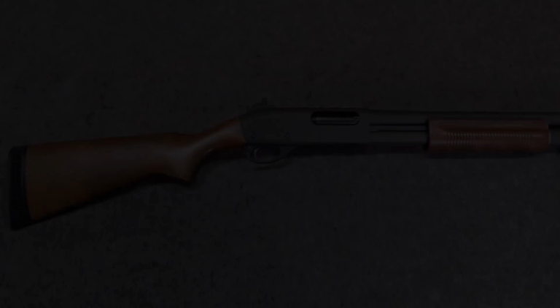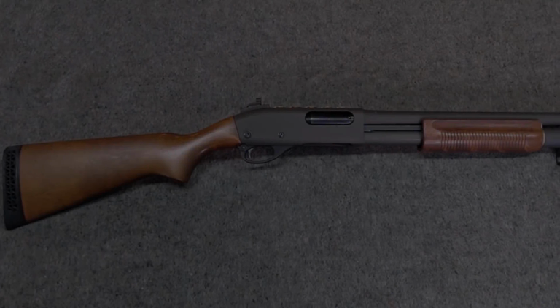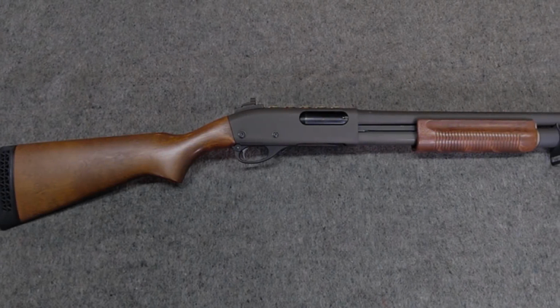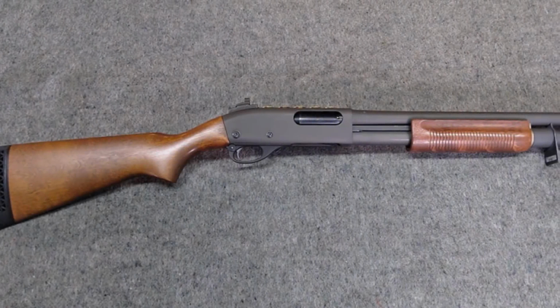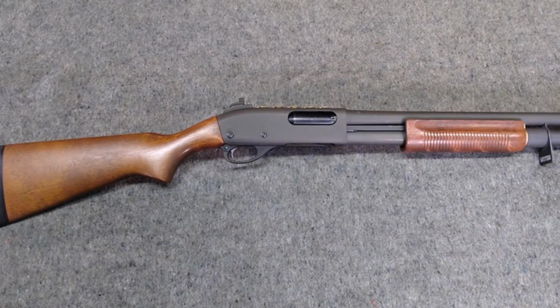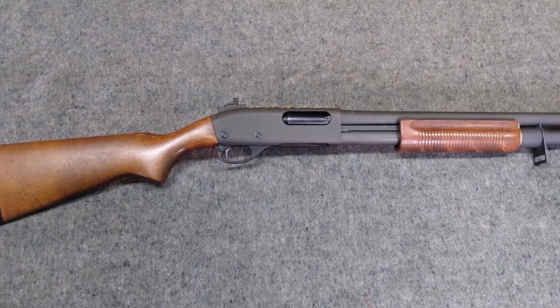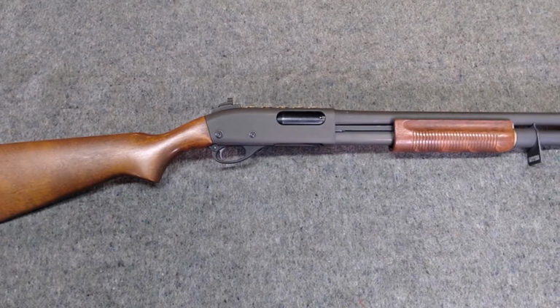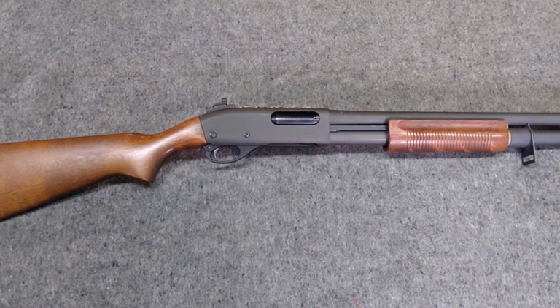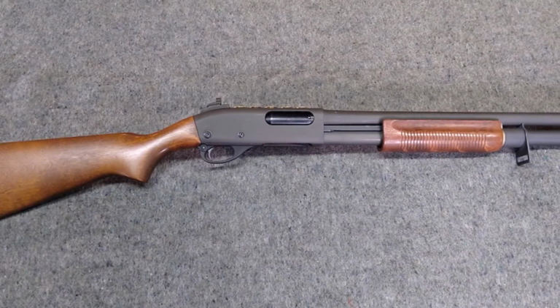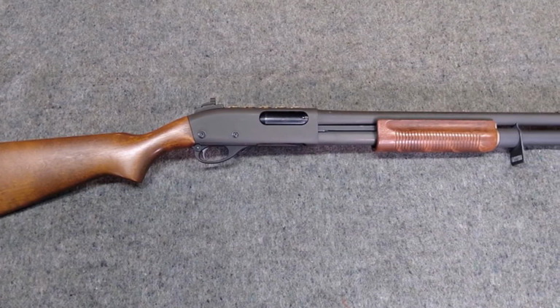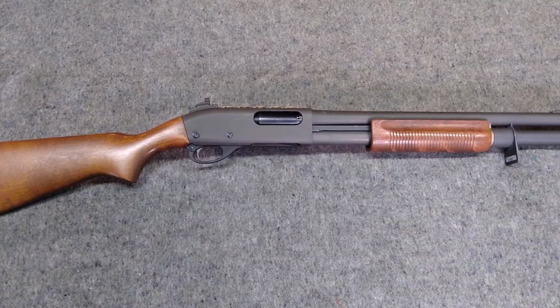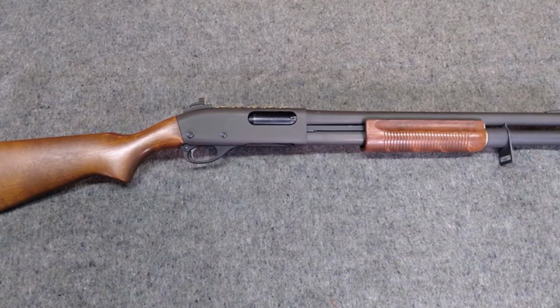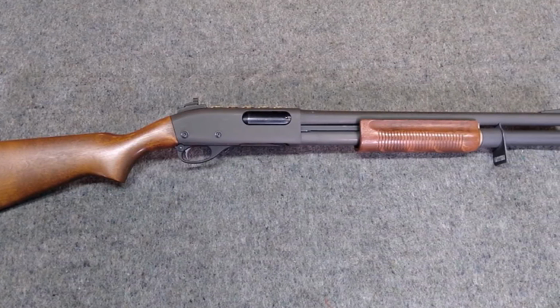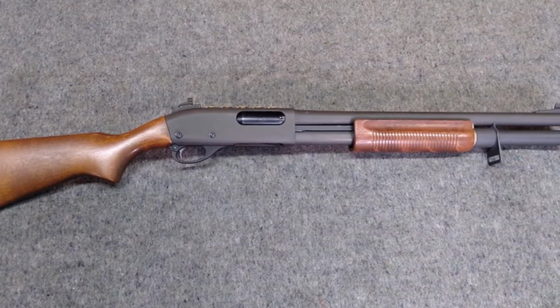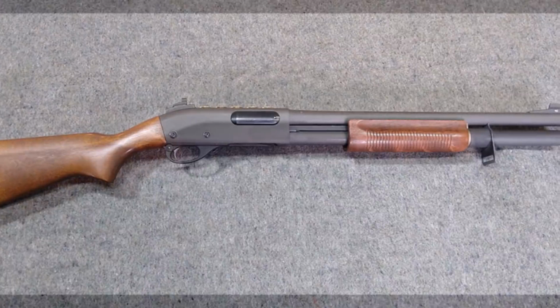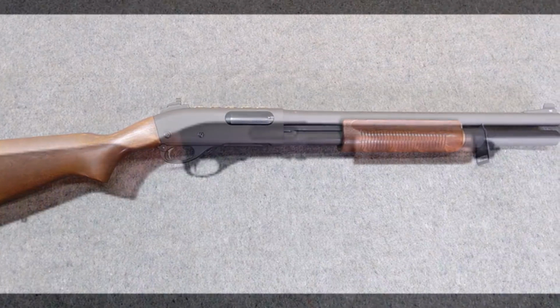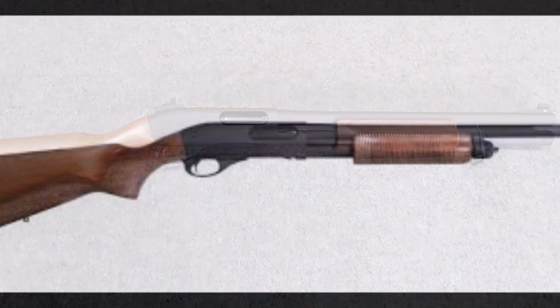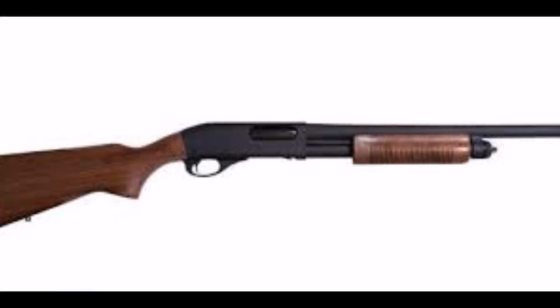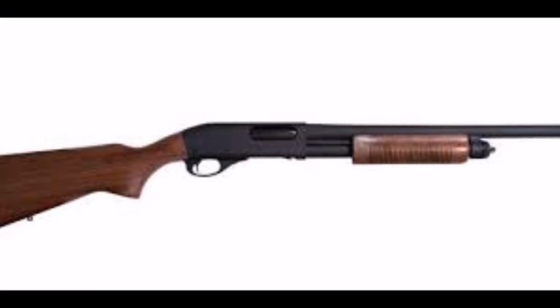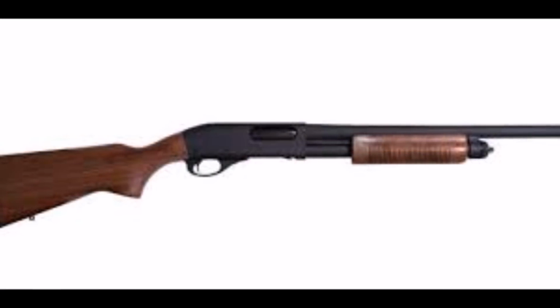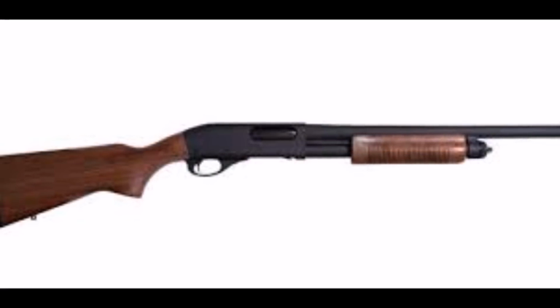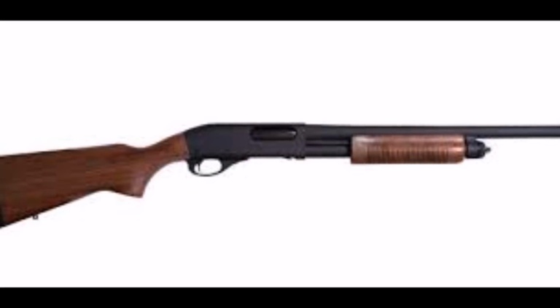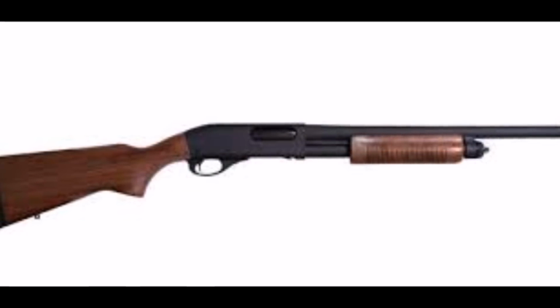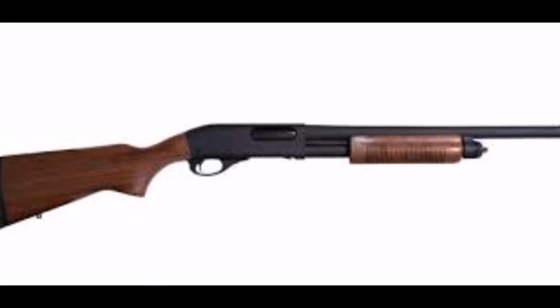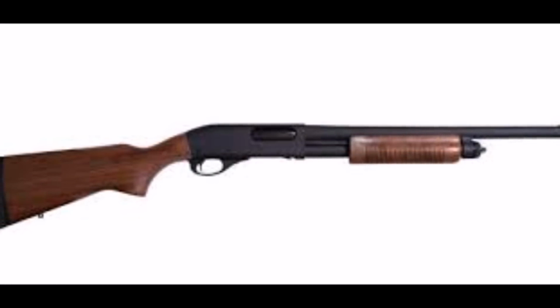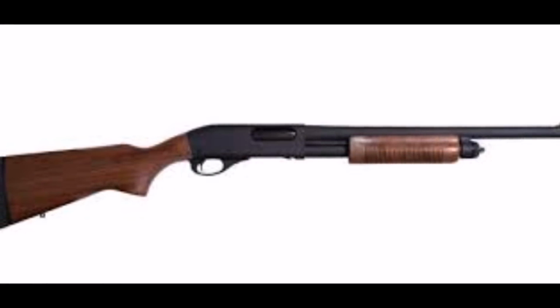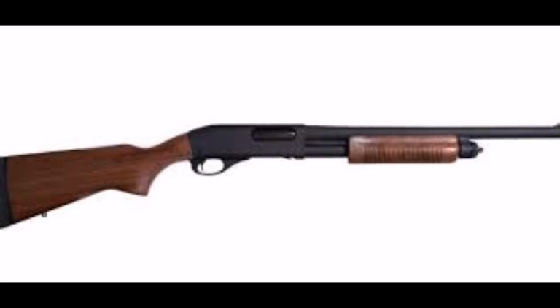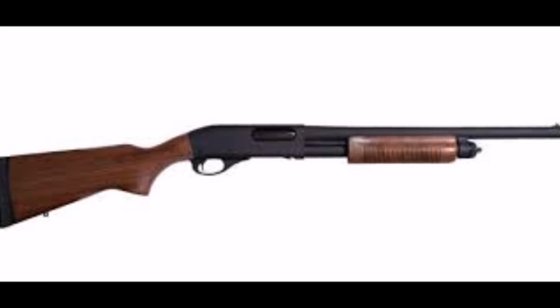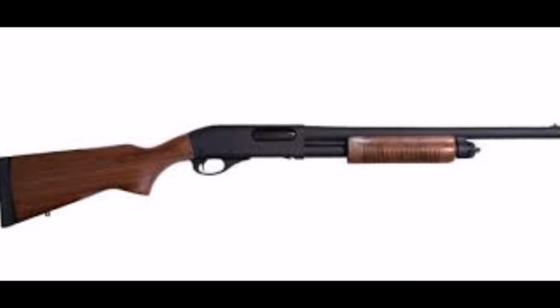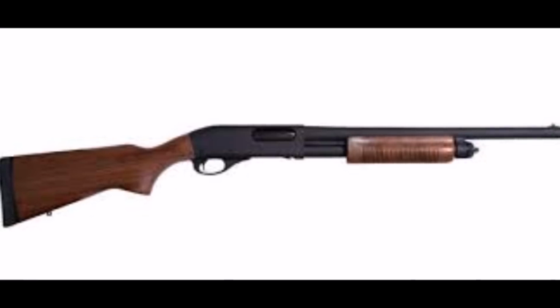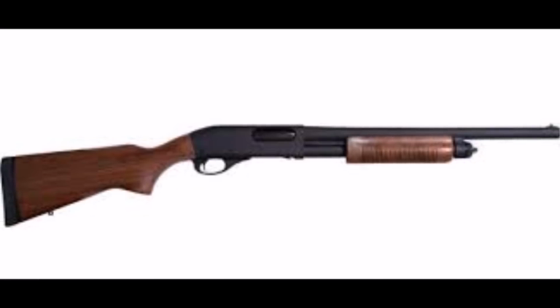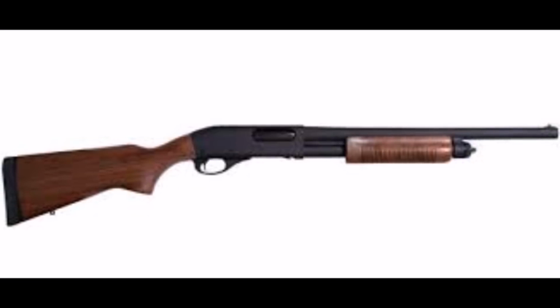Remington has already reported 10 million unit sales of the Model 870. With a price as low as $400, this shotgun has dual action bars that prevent binding during the pump-in cycle.